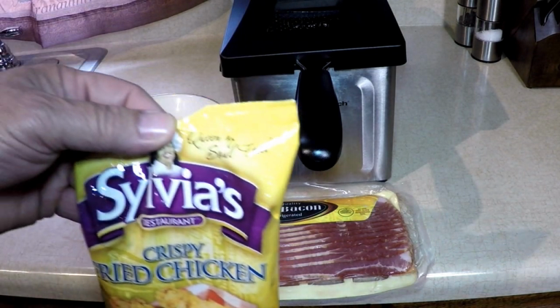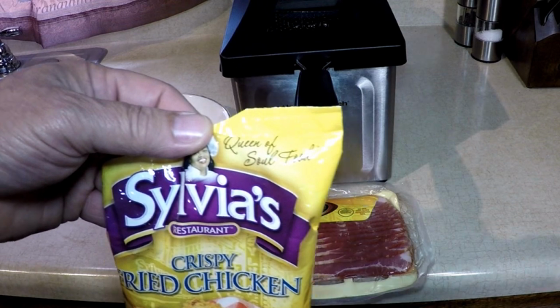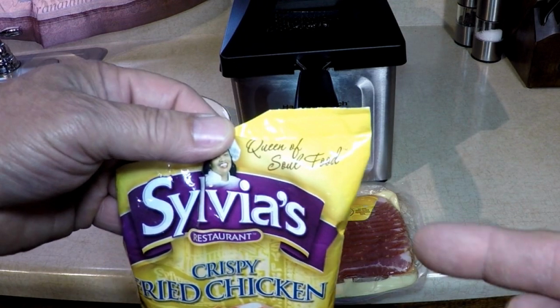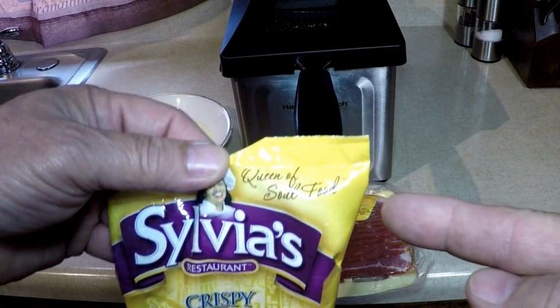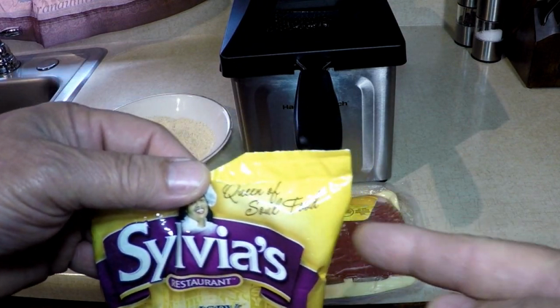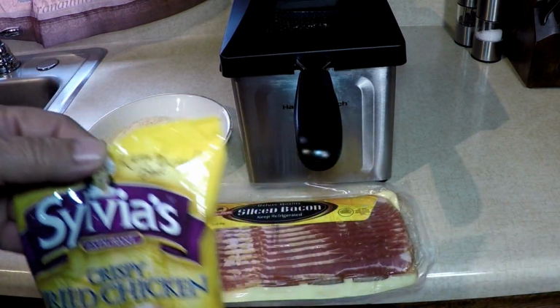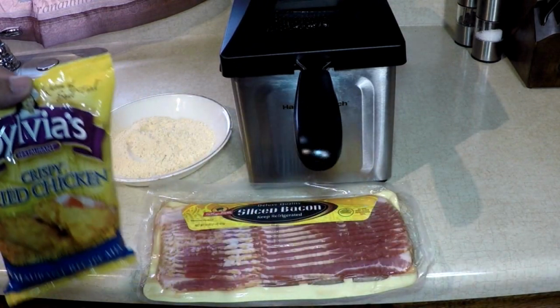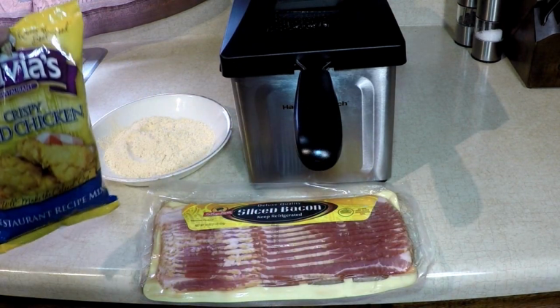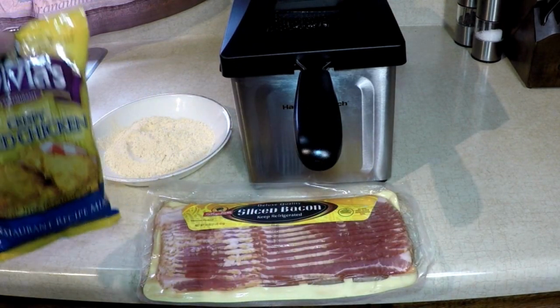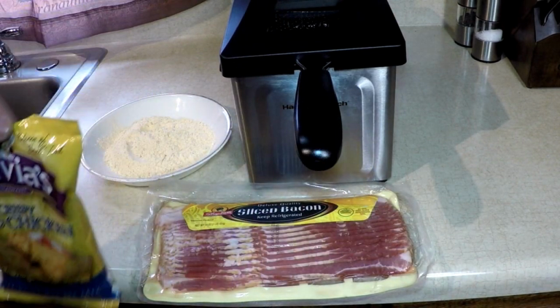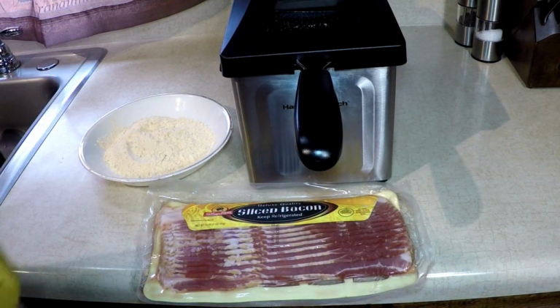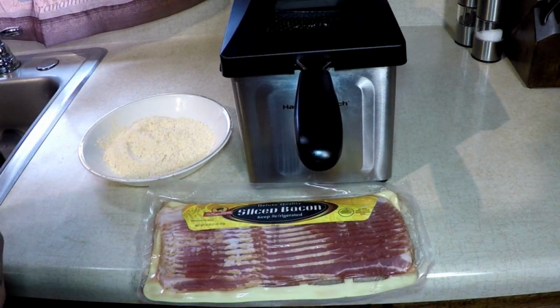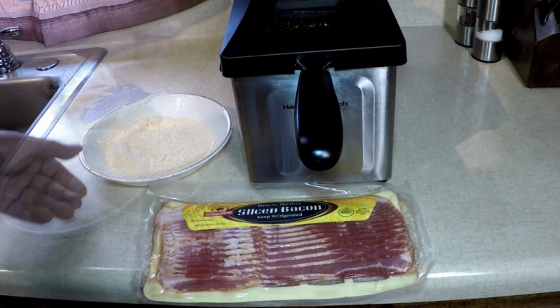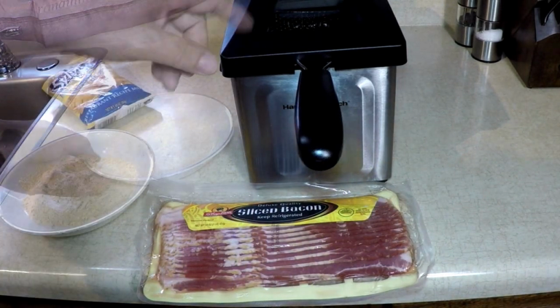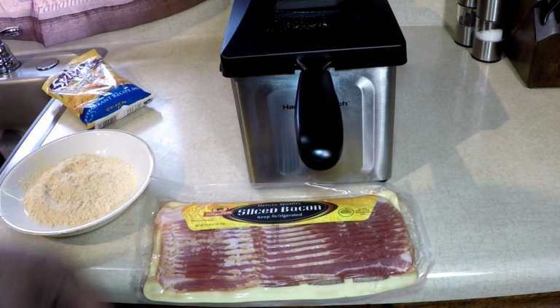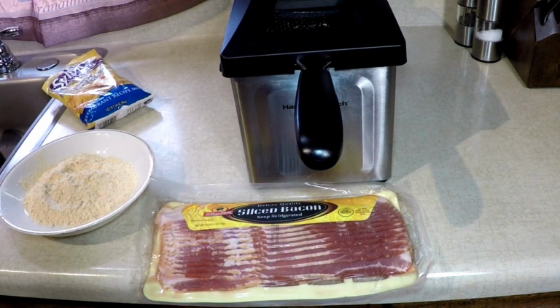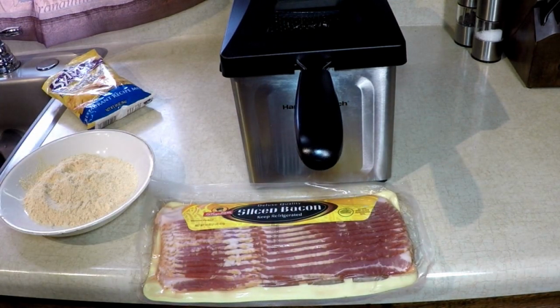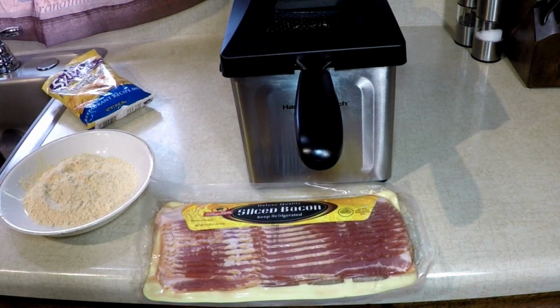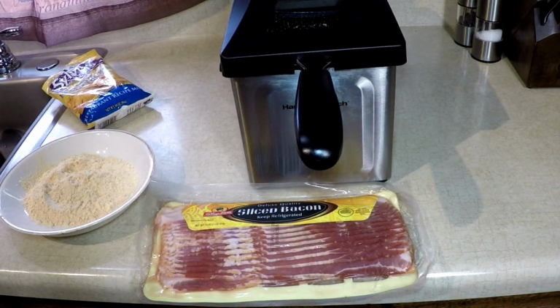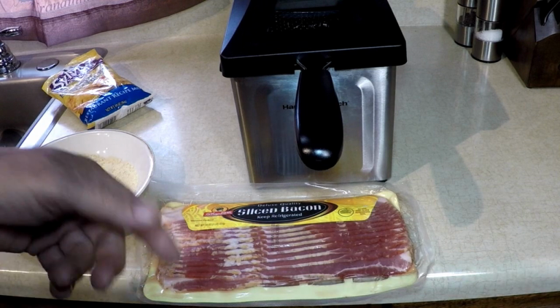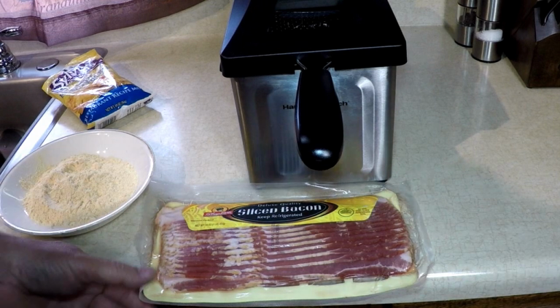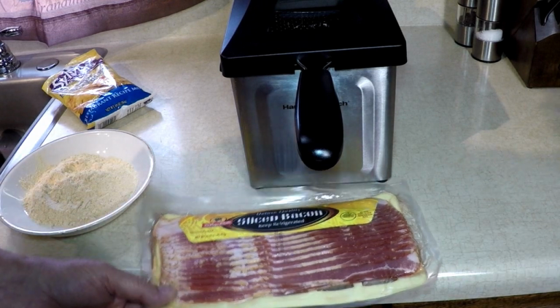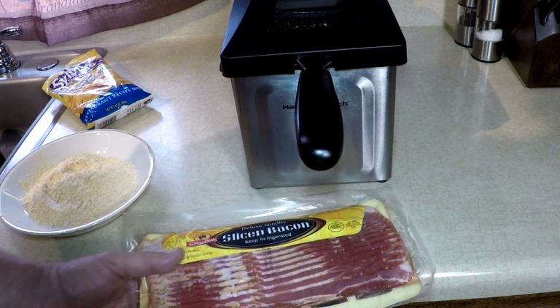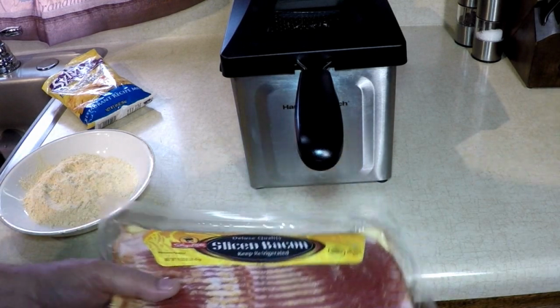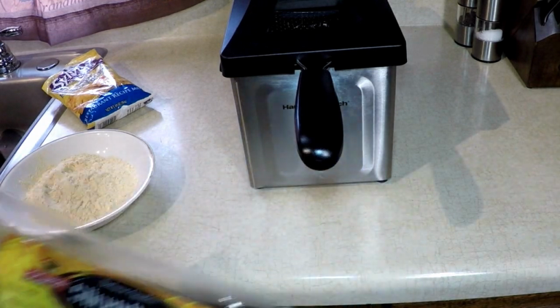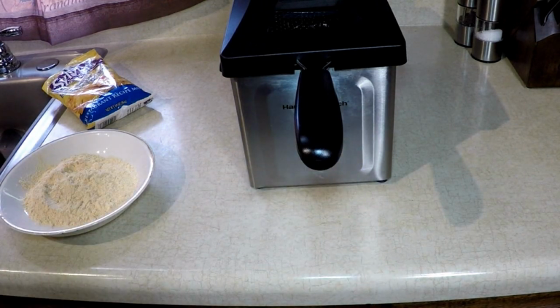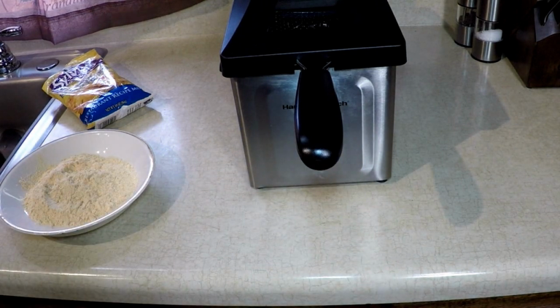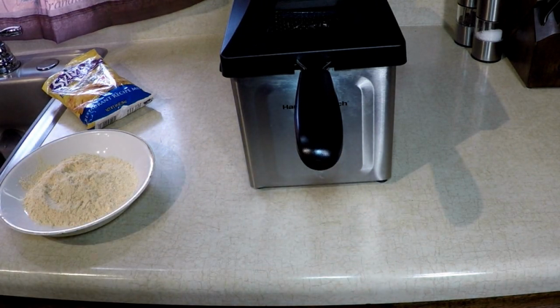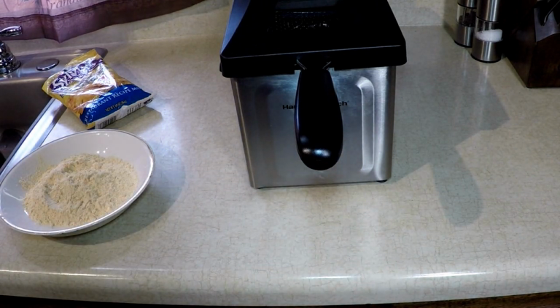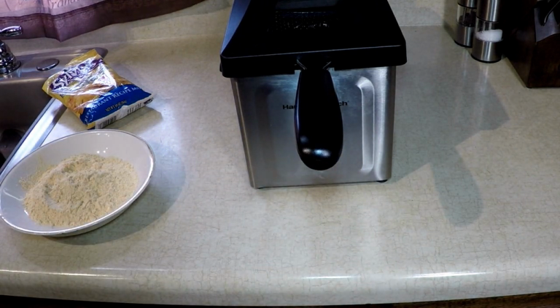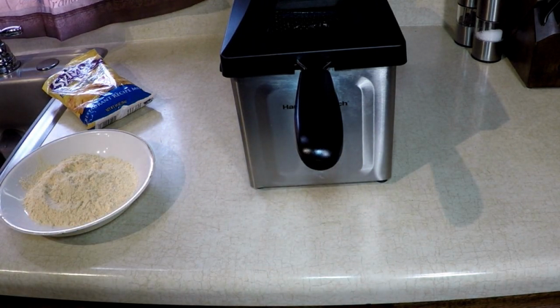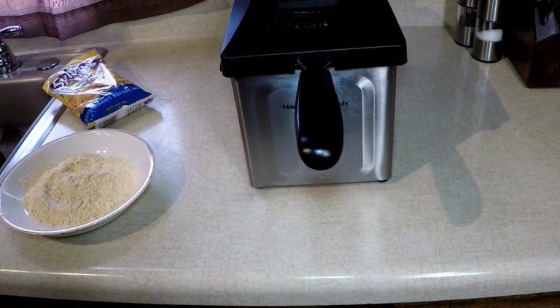Queen of soul food. I poured this out into my bowl. My oil's up to temperature, ready to go. Let's open this bacon and get going. You know I'm hungry — you hungry too?